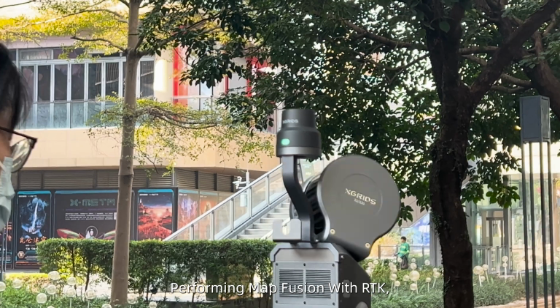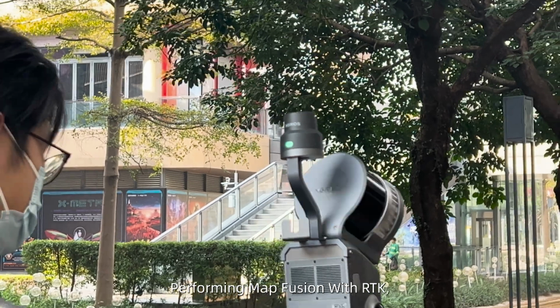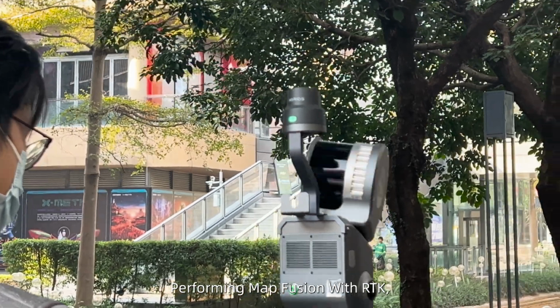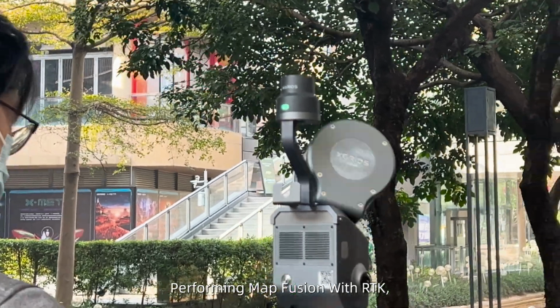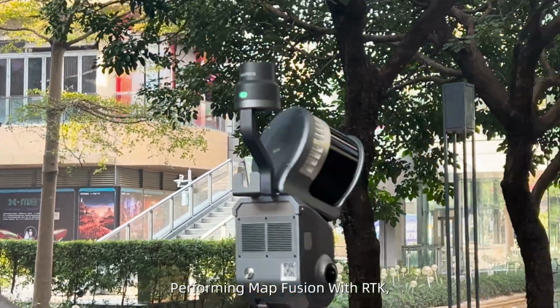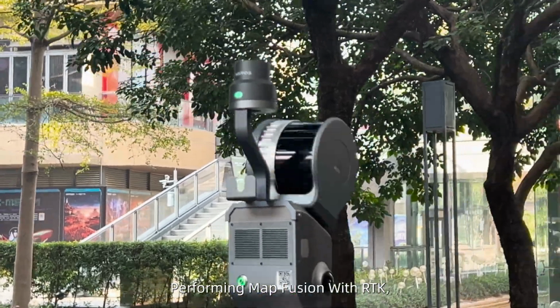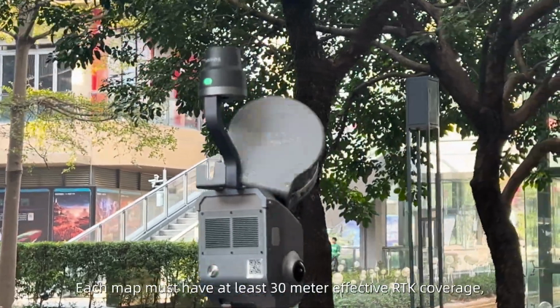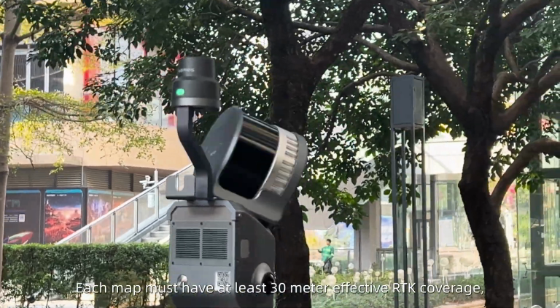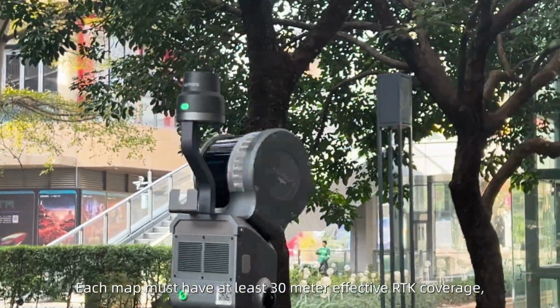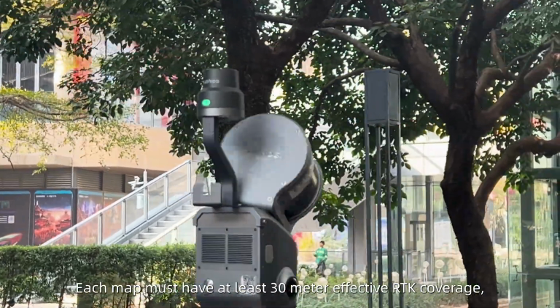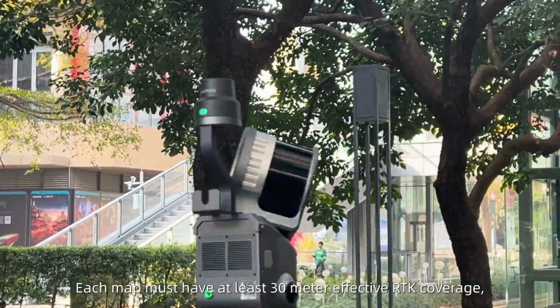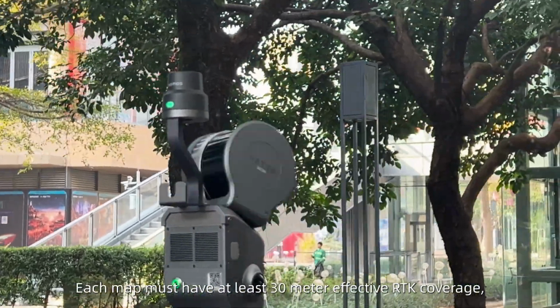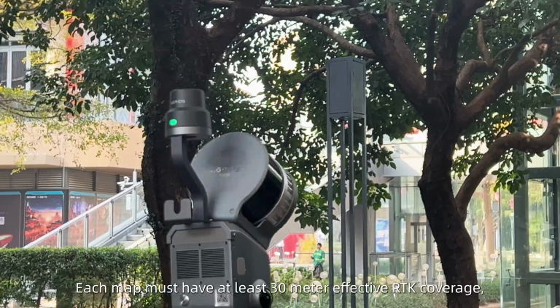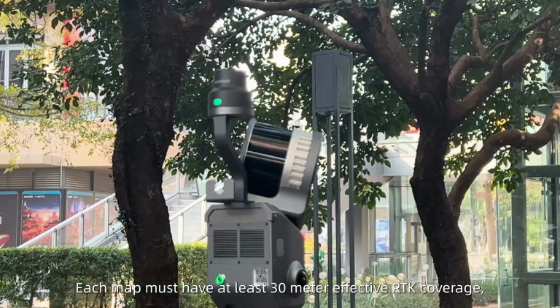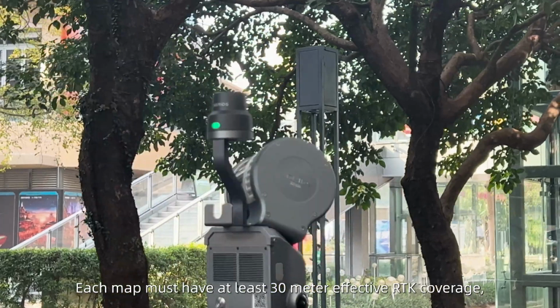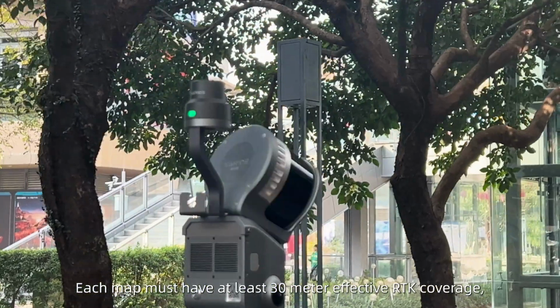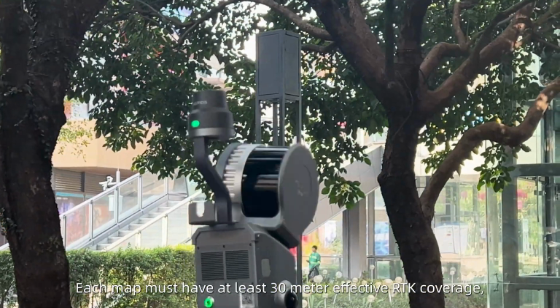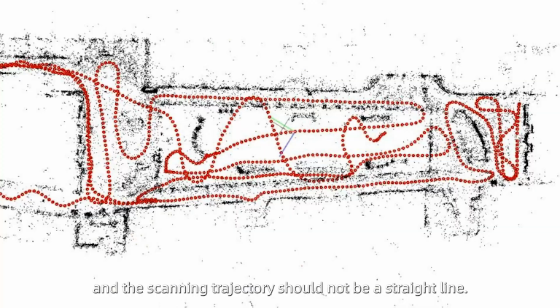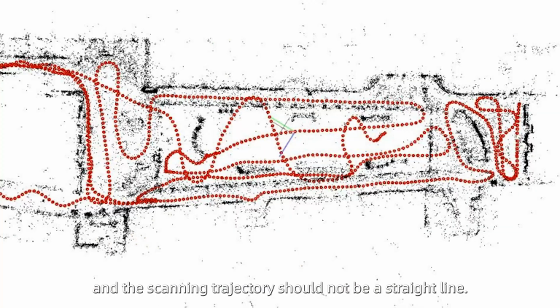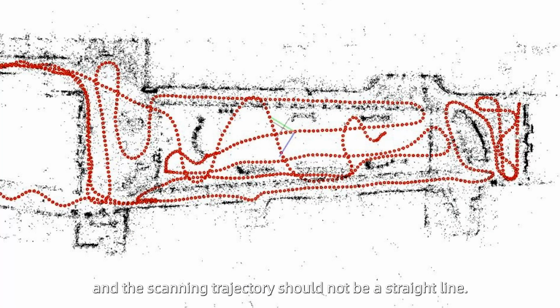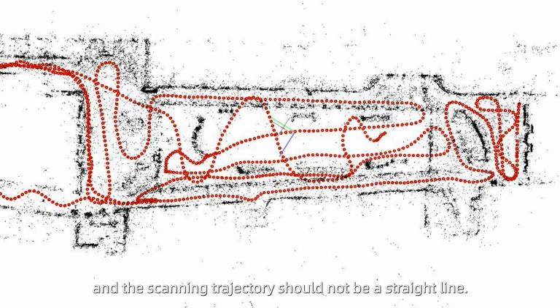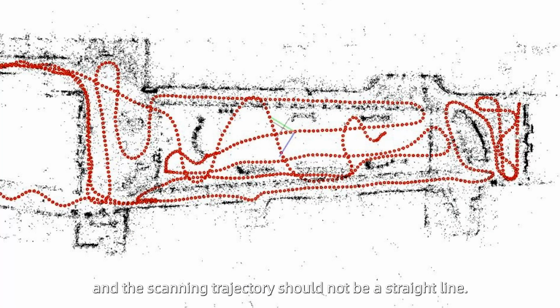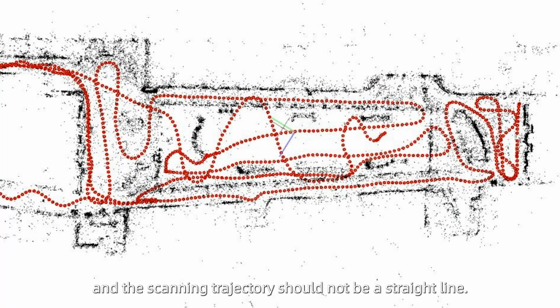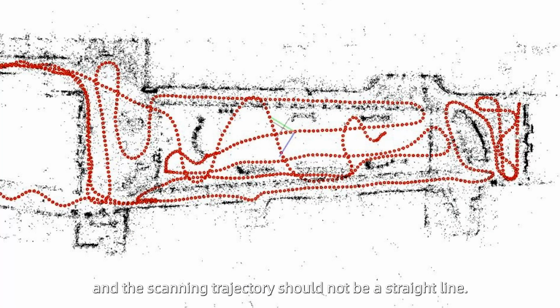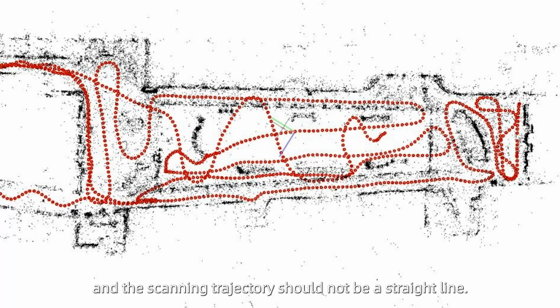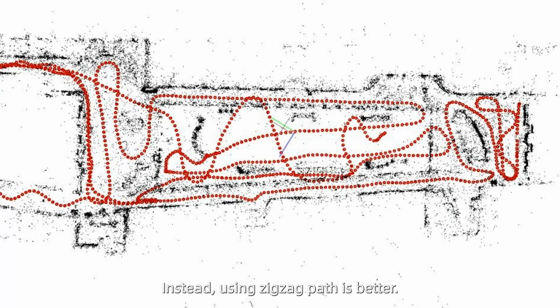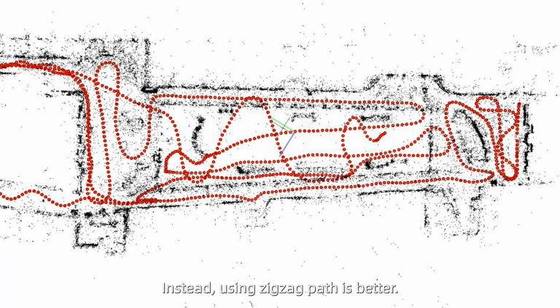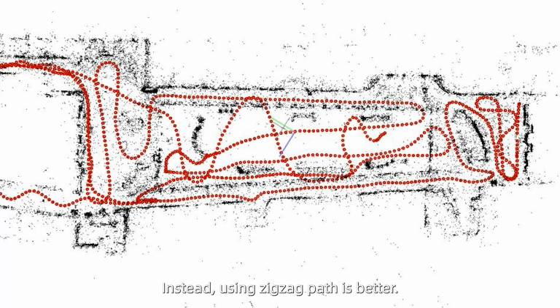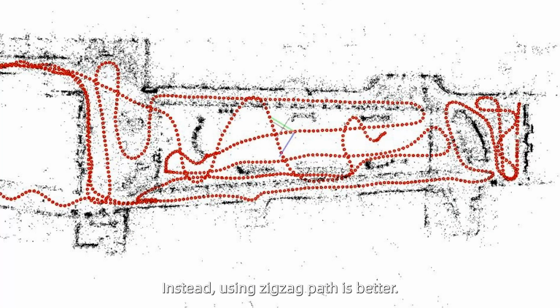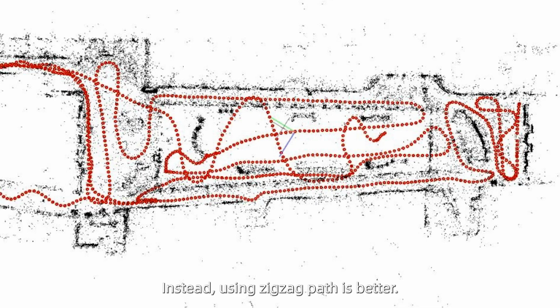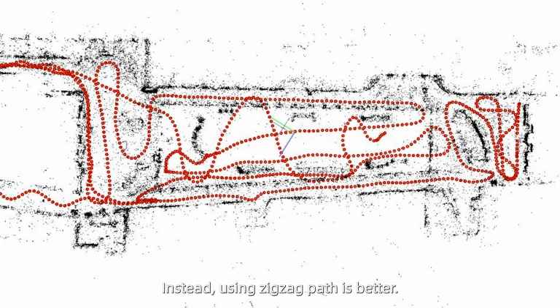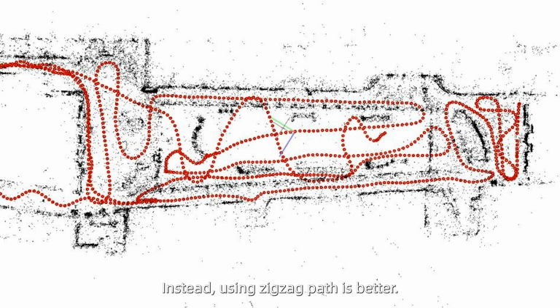When performing map fusion with RTK, each map must have at least 30 meters of effective RTK coverage, and the scanning trajectory should not be a straight line. Instead, using a zigzag path is better.